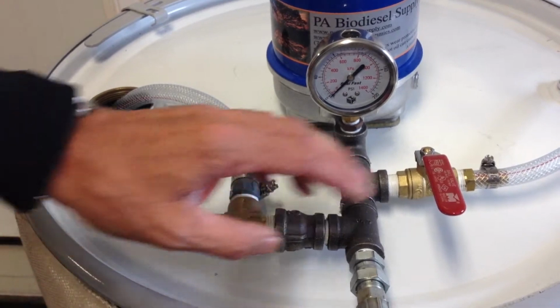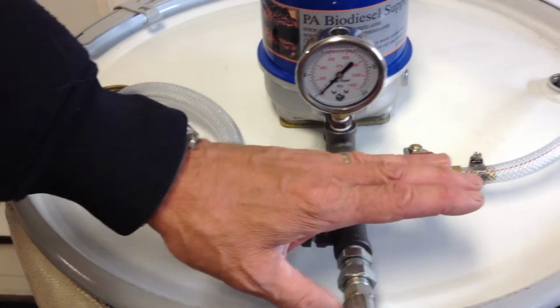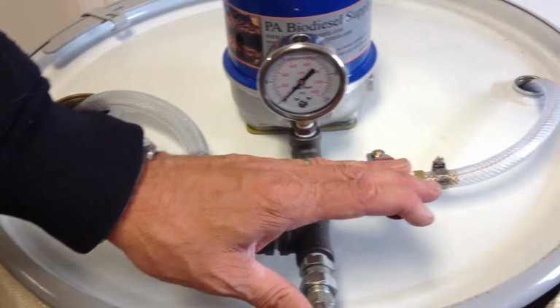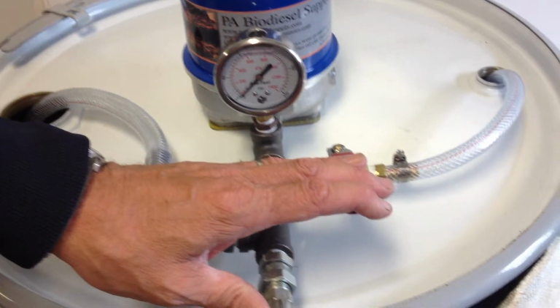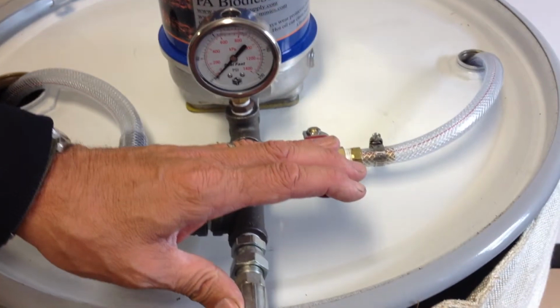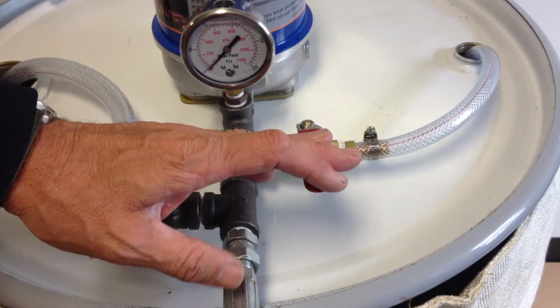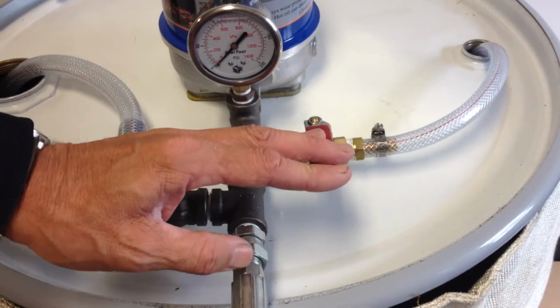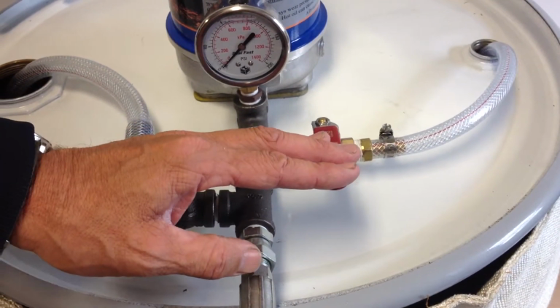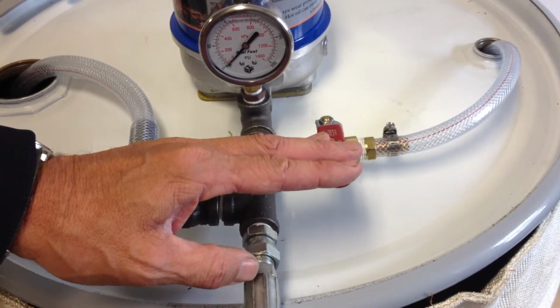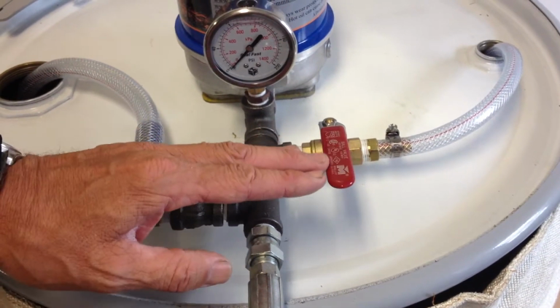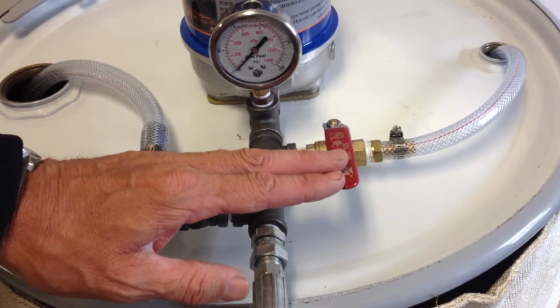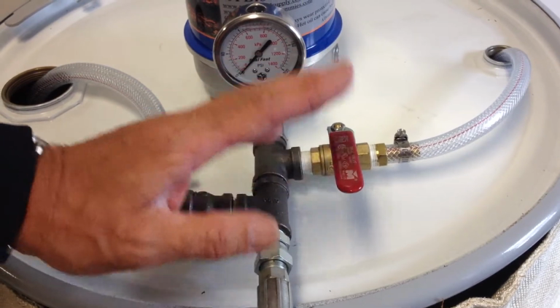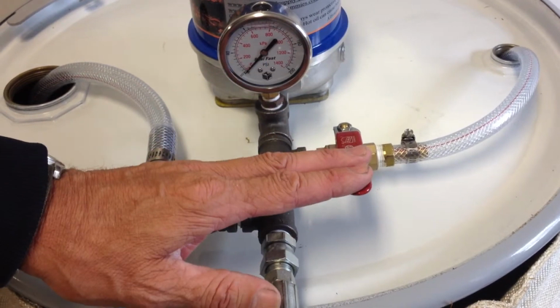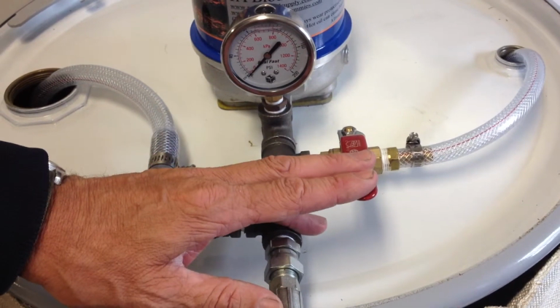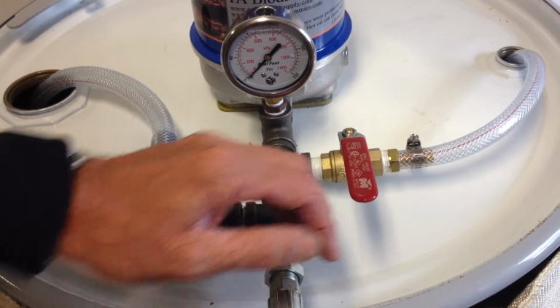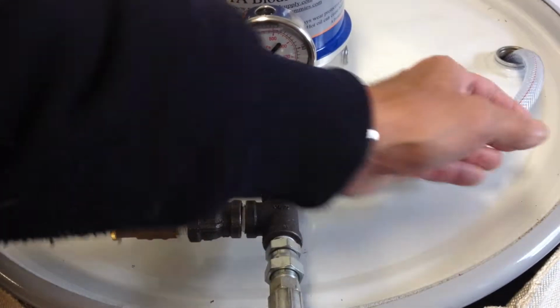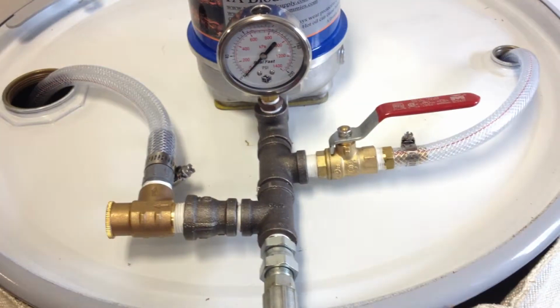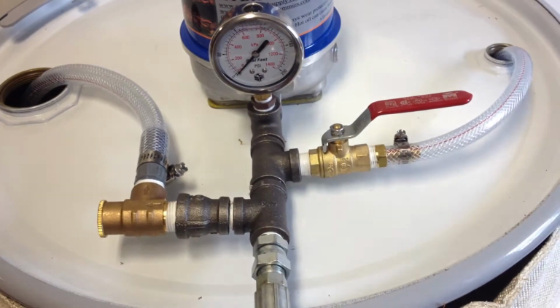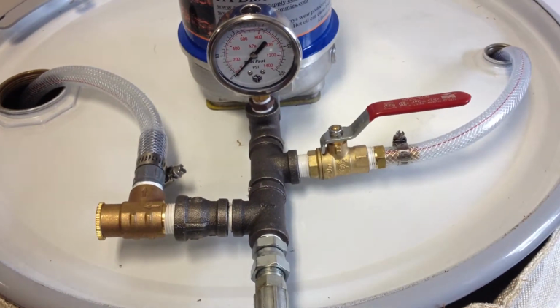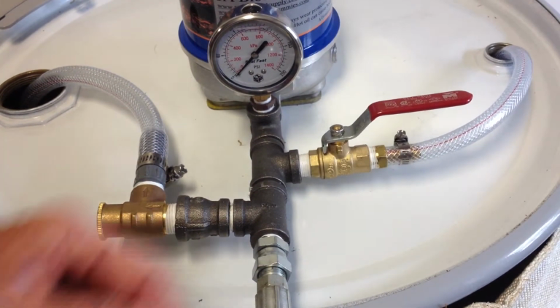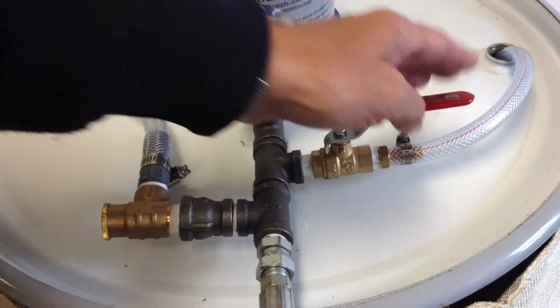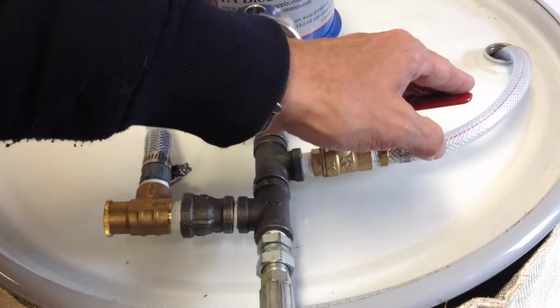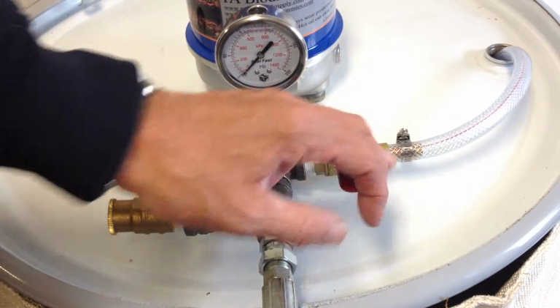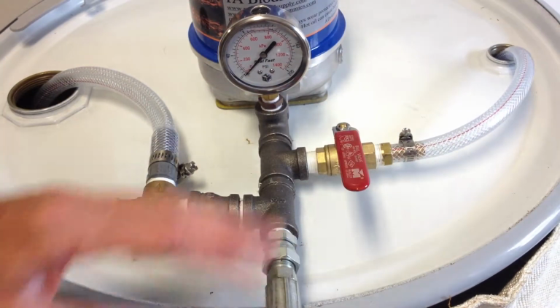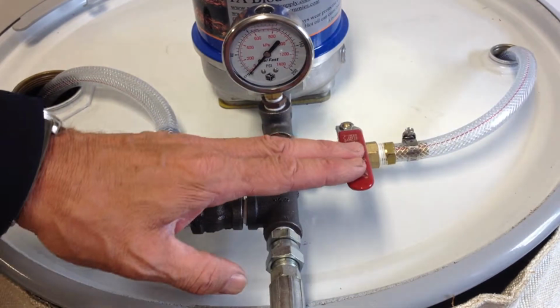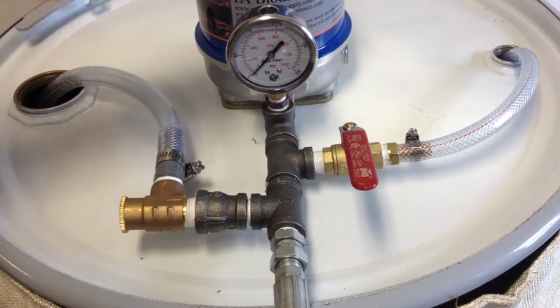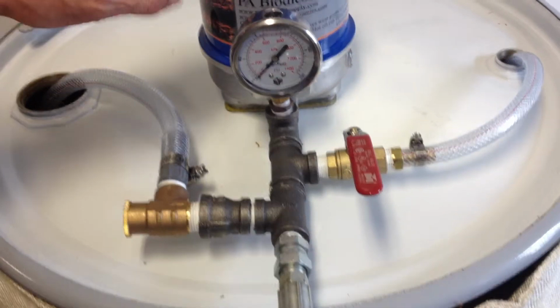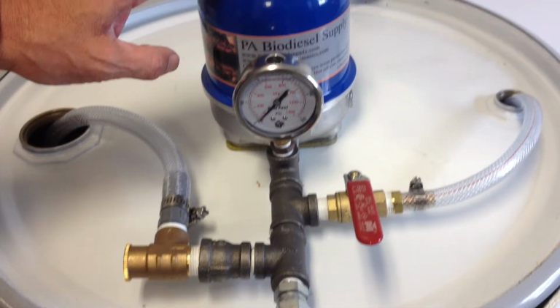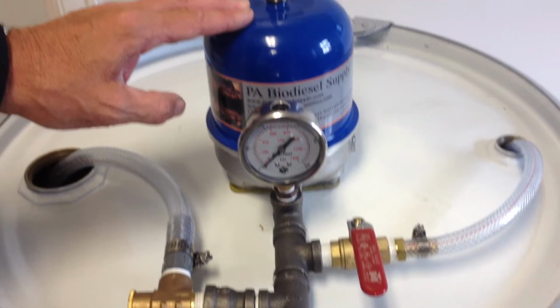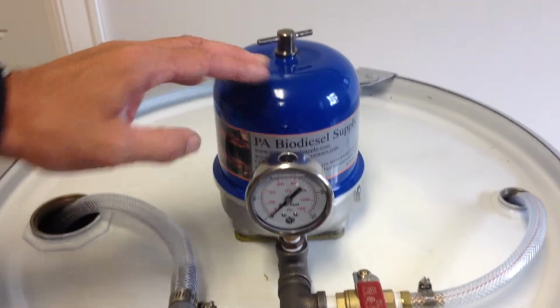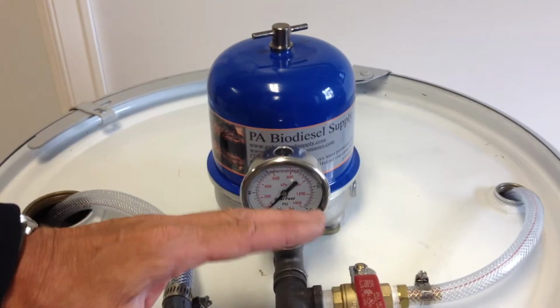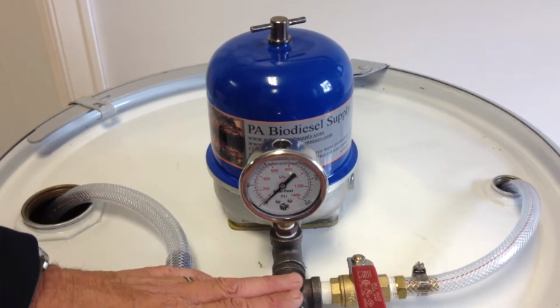Here is the bypass valve with the motor and pump we sell. I have one of these on my unit. I use it when I'm shutting off — I open it. When I'm running, everything's running through the centrifuge. We're not diverting anything.